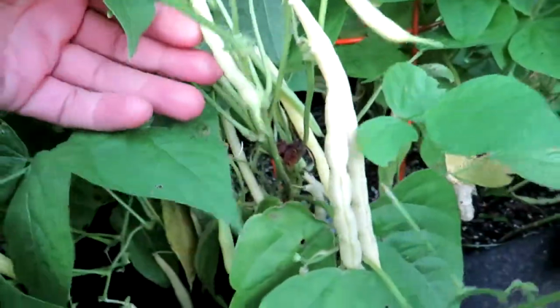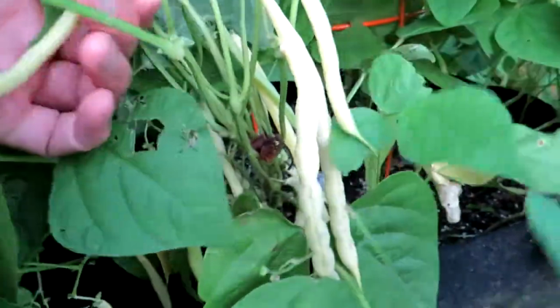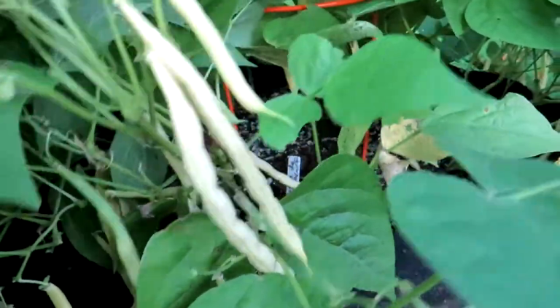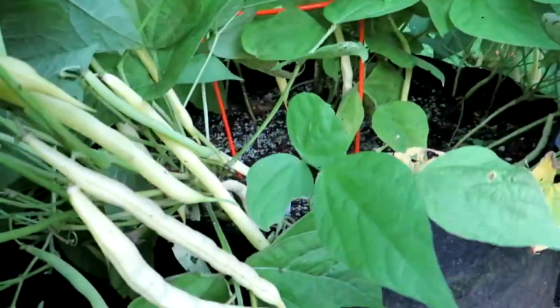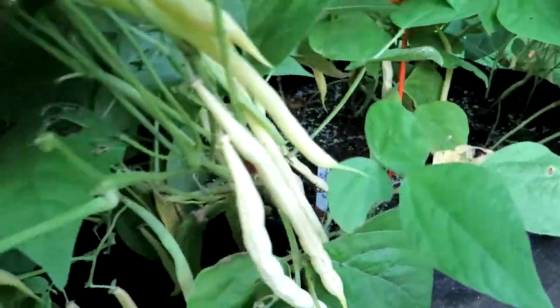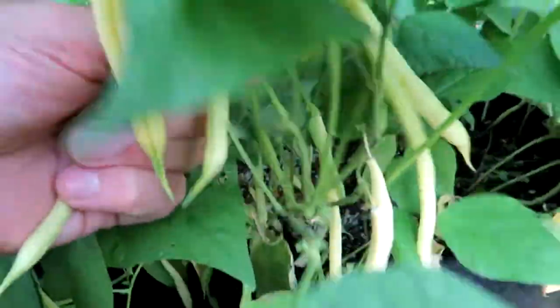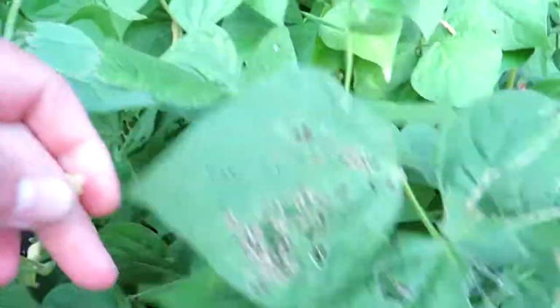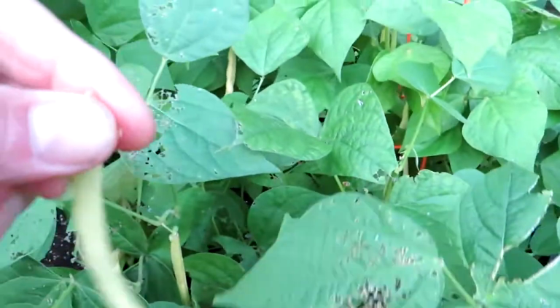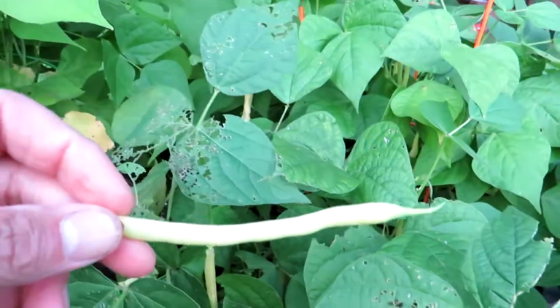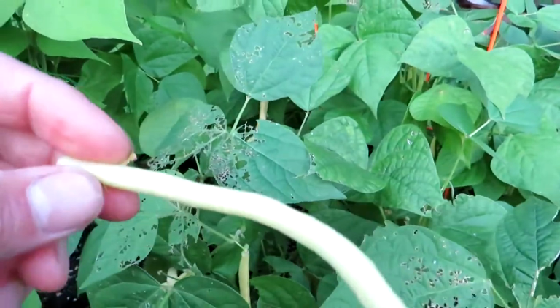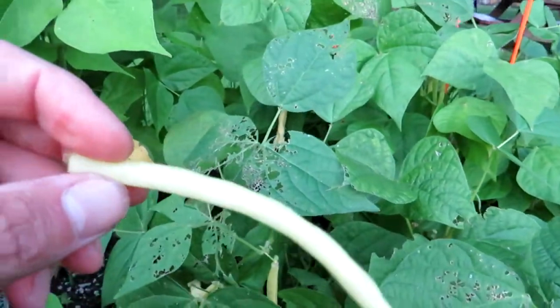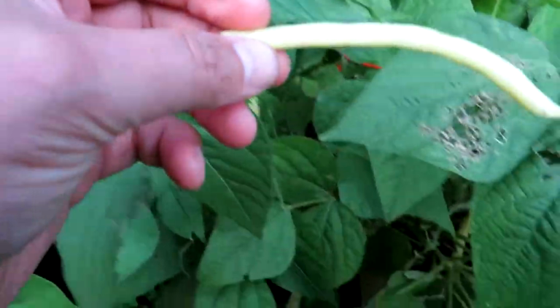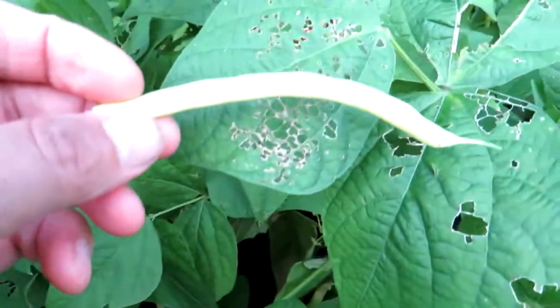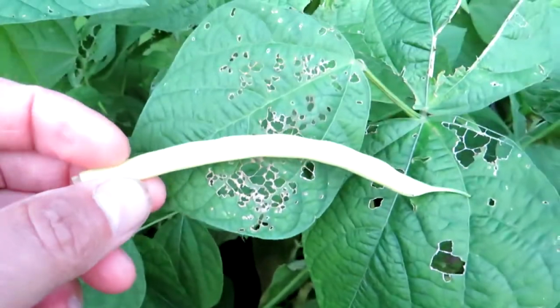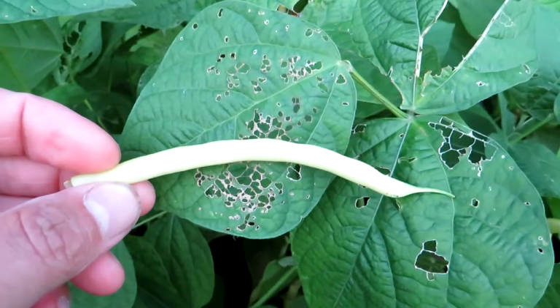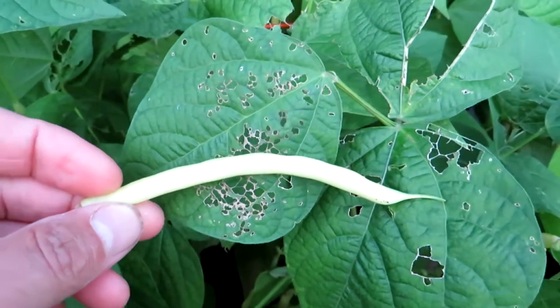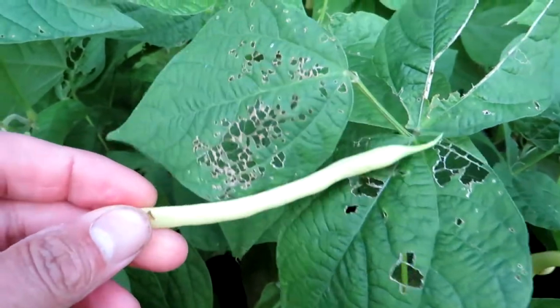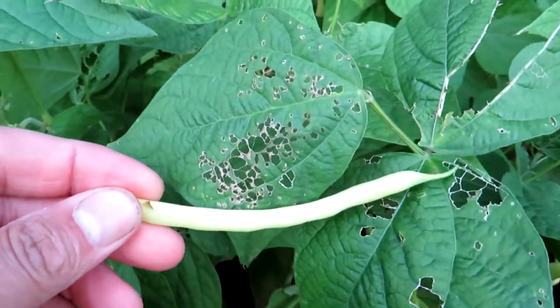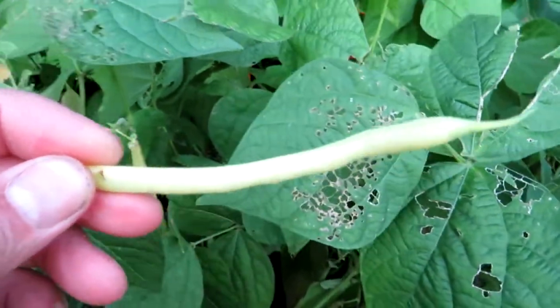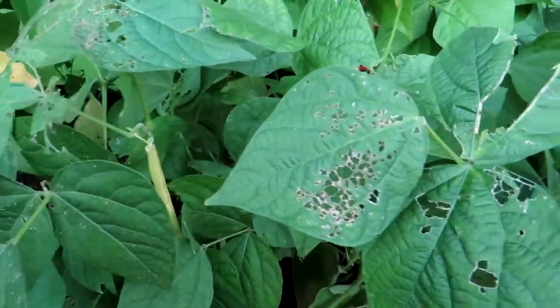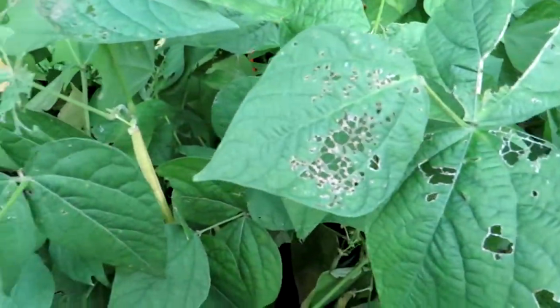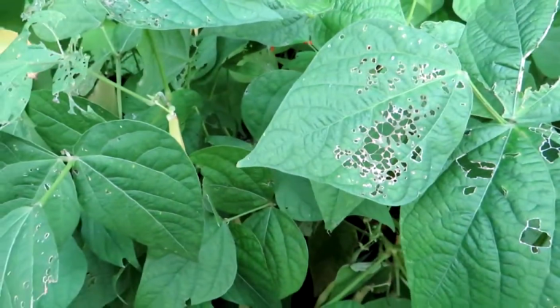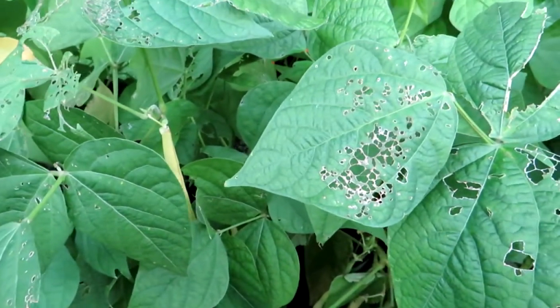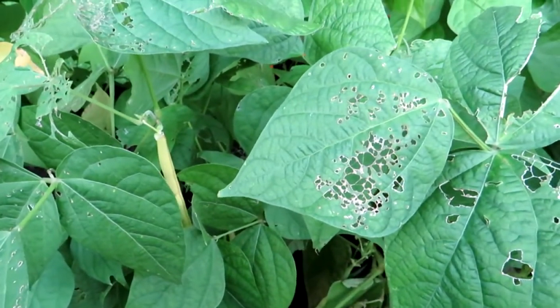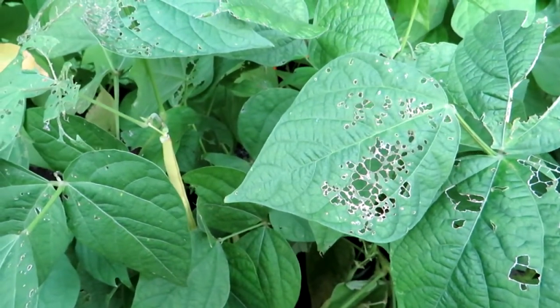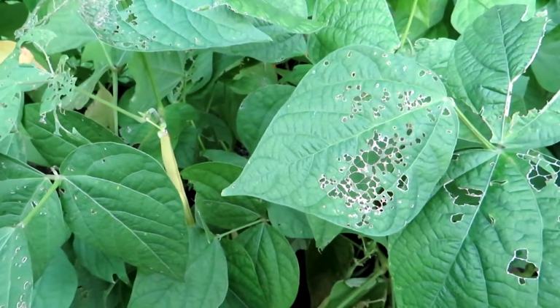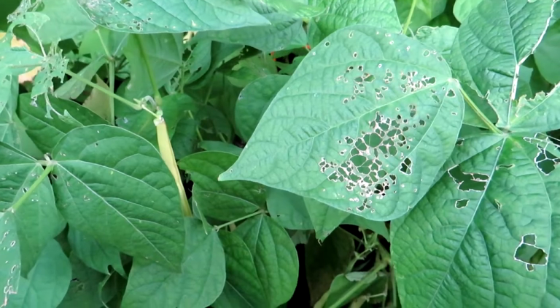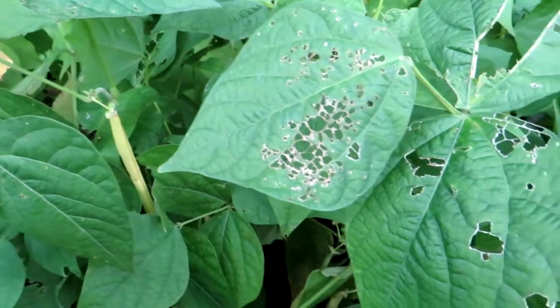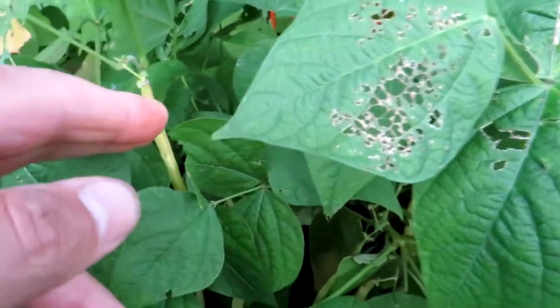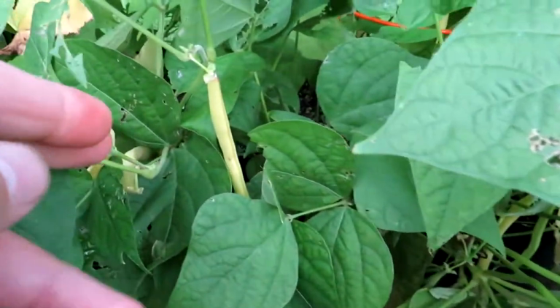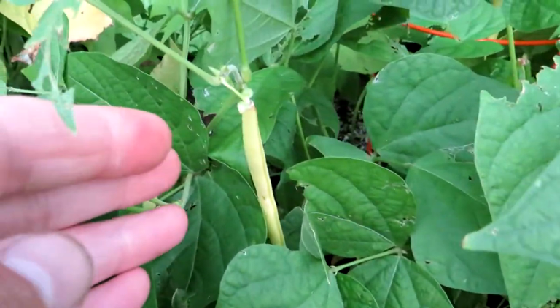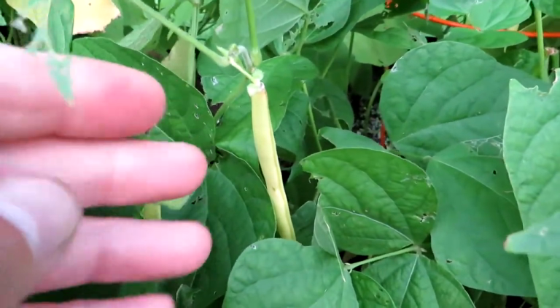These are the Bure de Rocincourt. They're a French yellow wax bean, really good, really tender, flavorful, and crunchy as you can hear. It's fun to munch on them when you're in the garden.